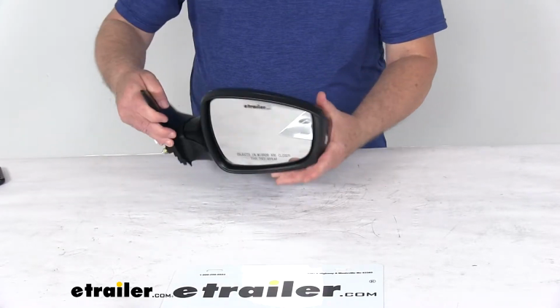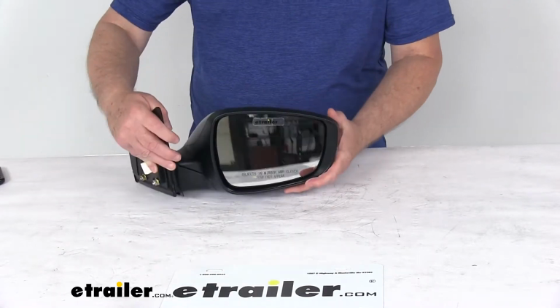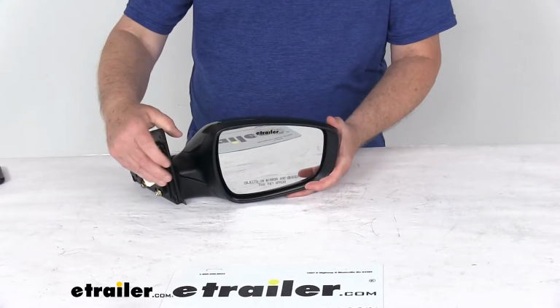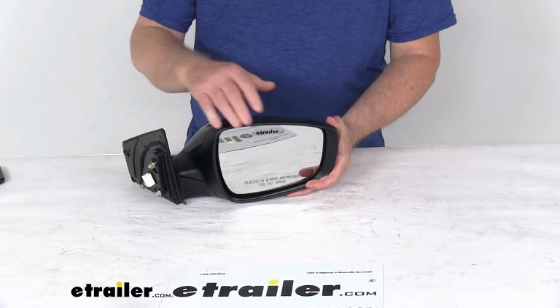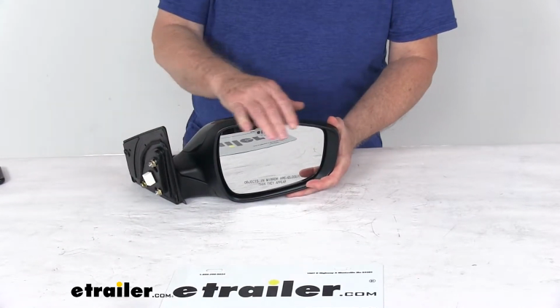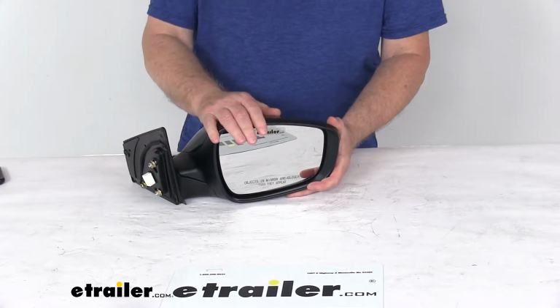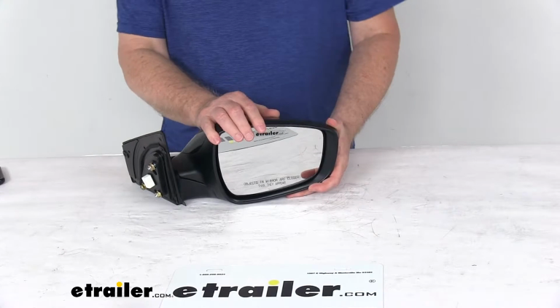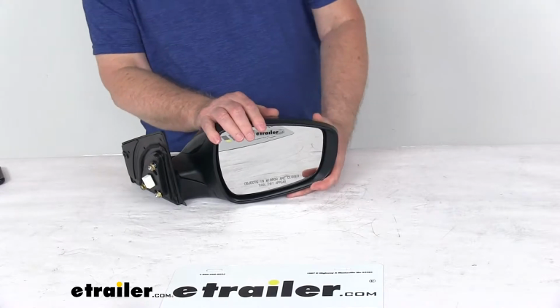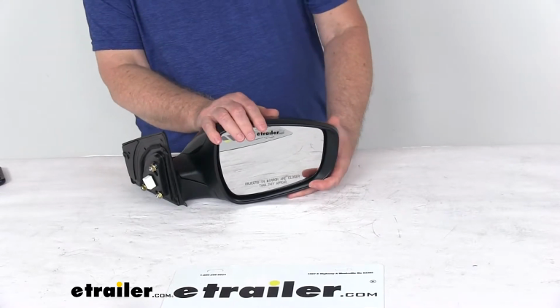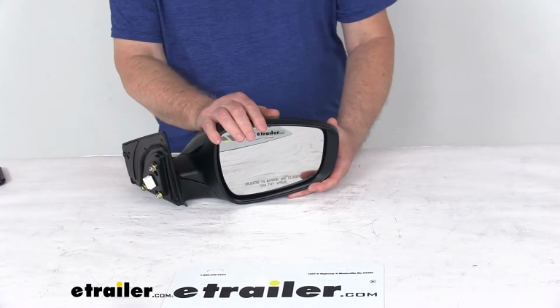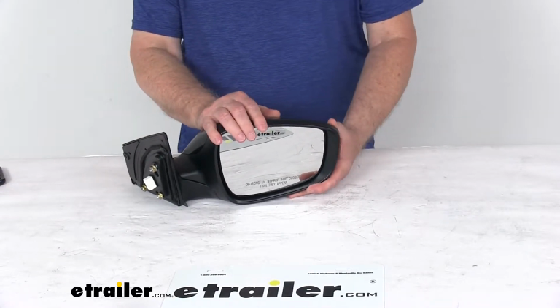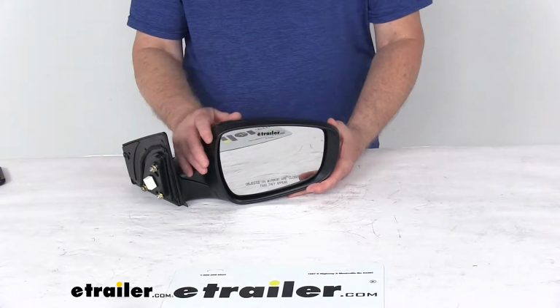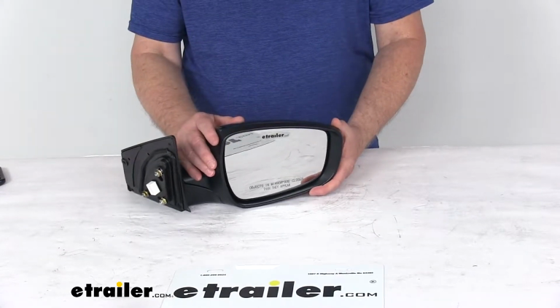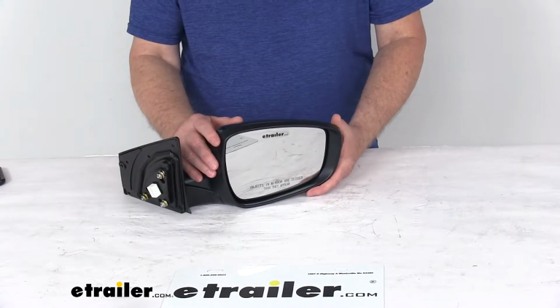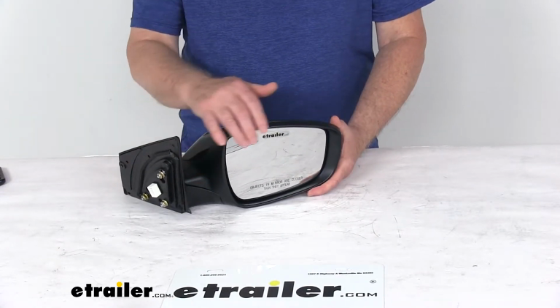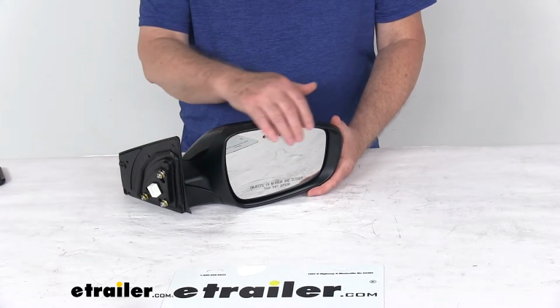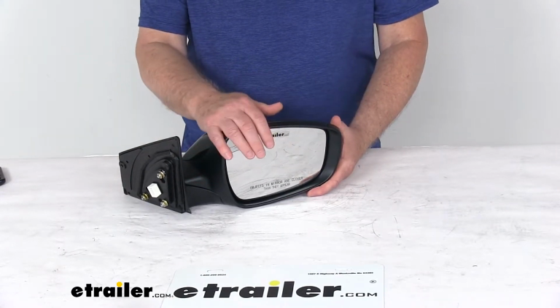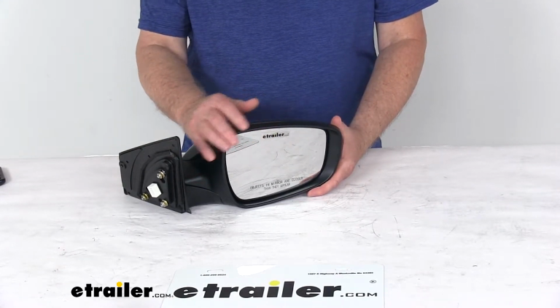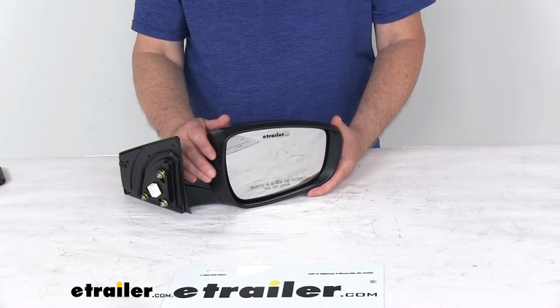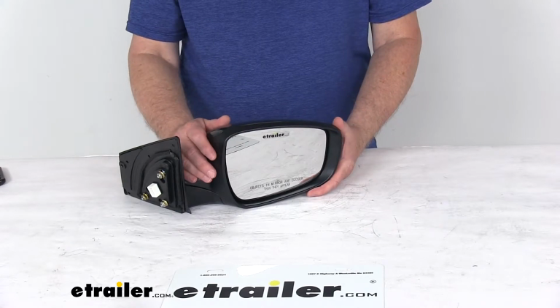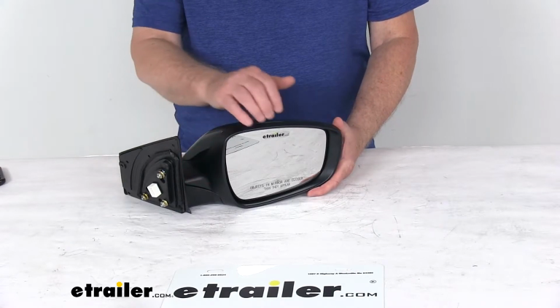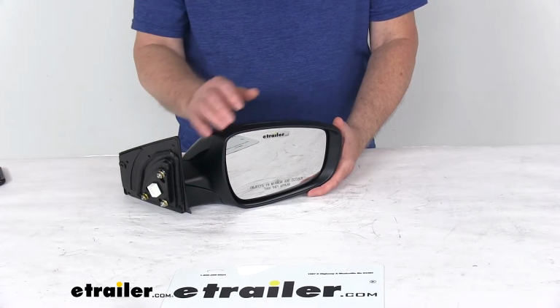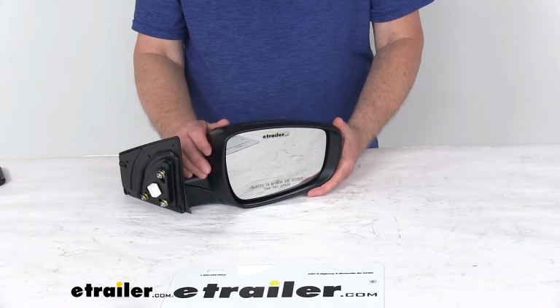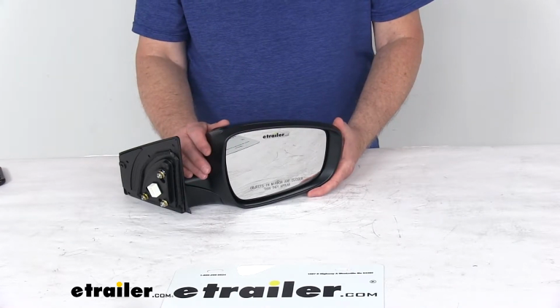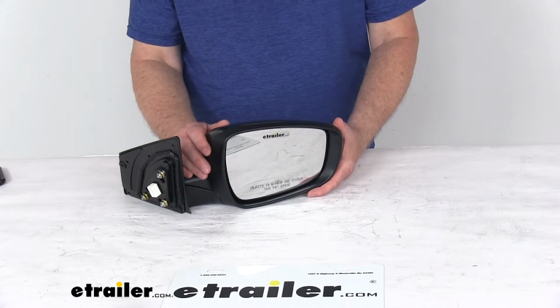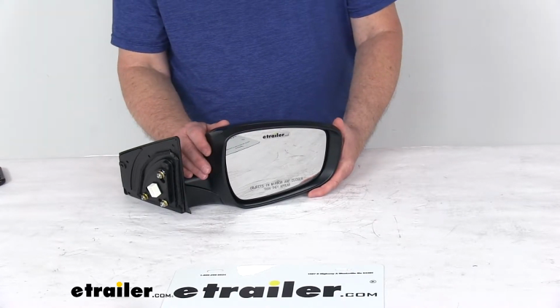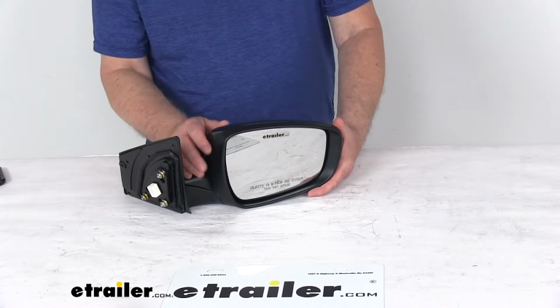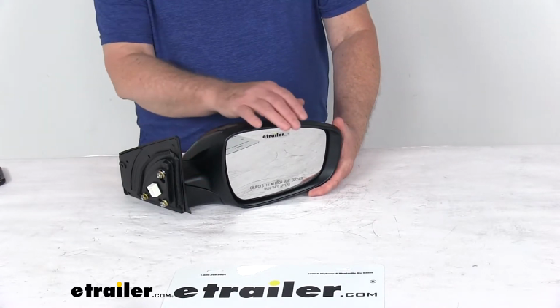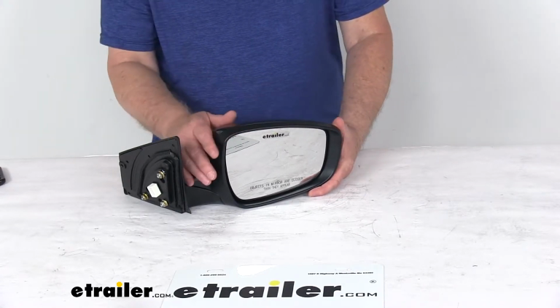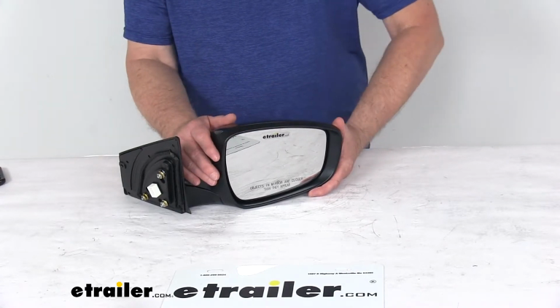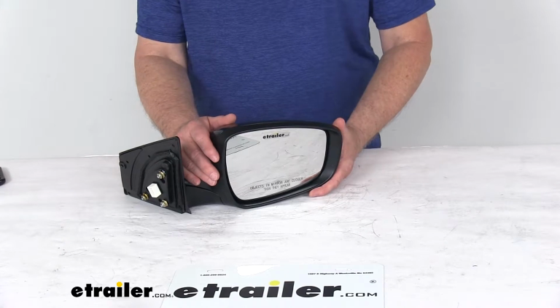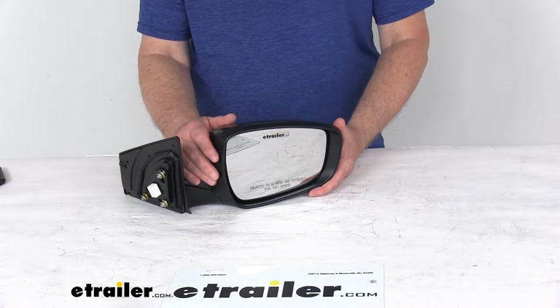The mirror itself uses an OE grade convex glass with first surface plating to reflect clear images. The front of the glass is plated with reflective chrome. The lens is a convex lens that provides a wide angle view to reduce blind spots.